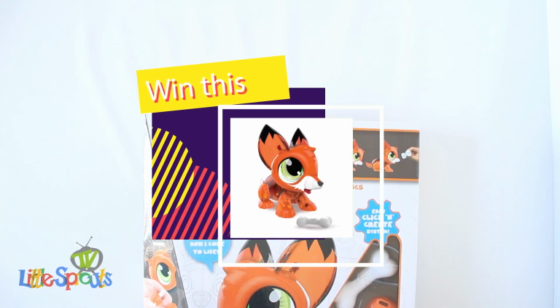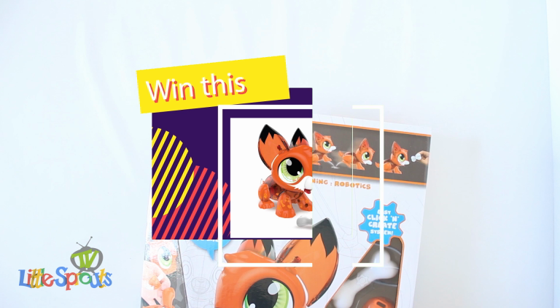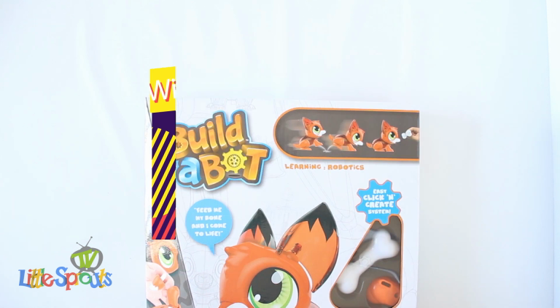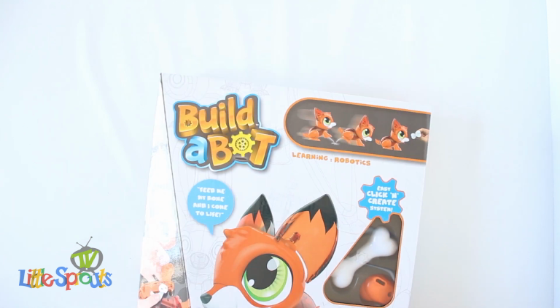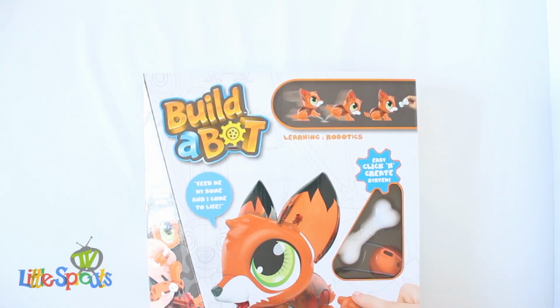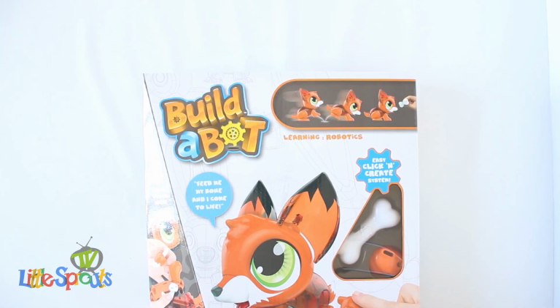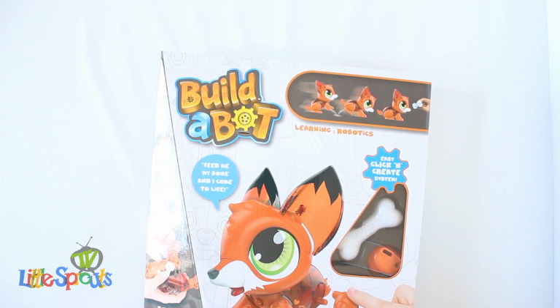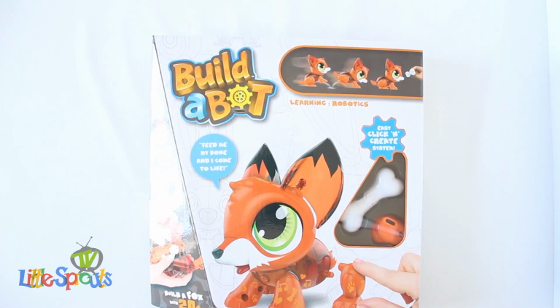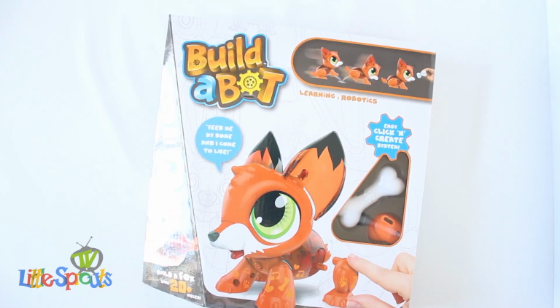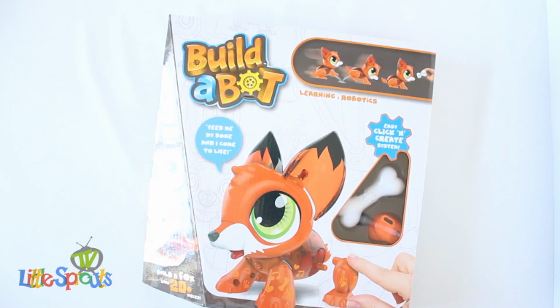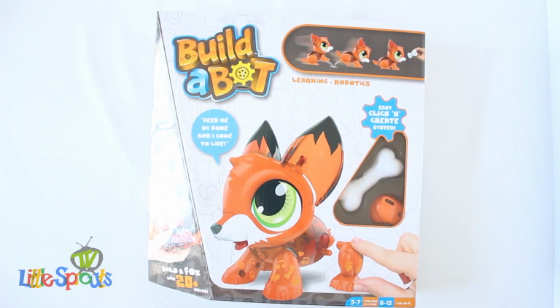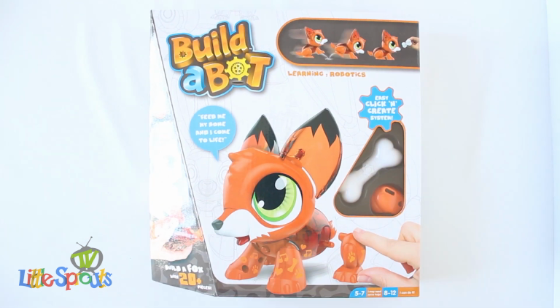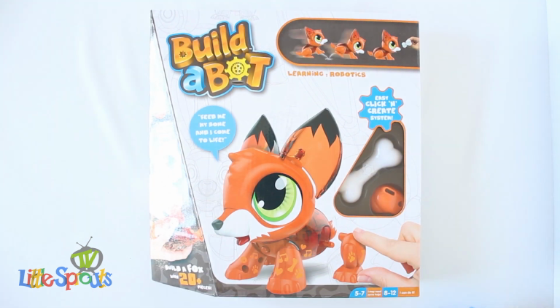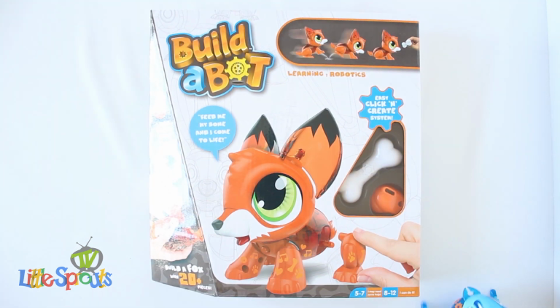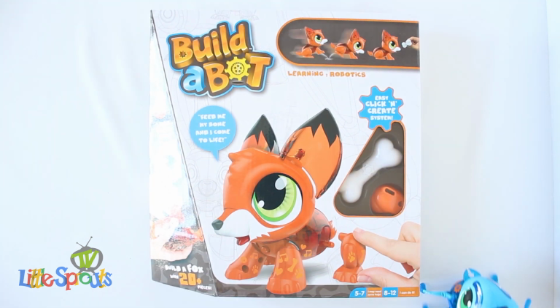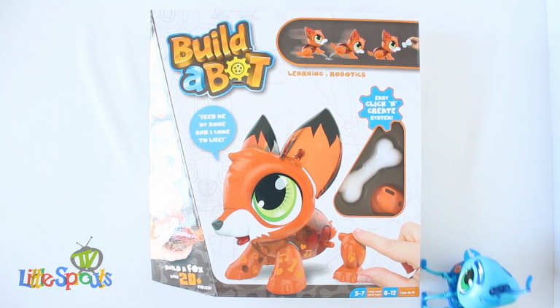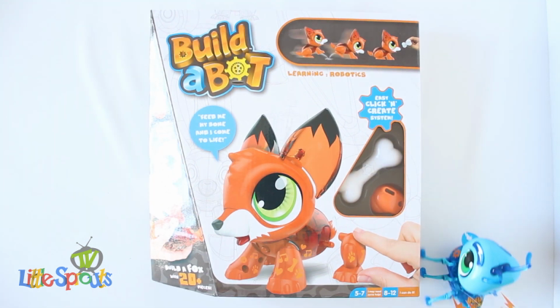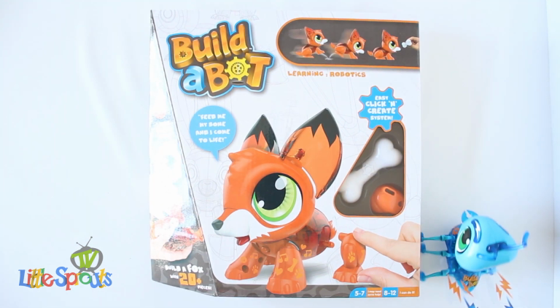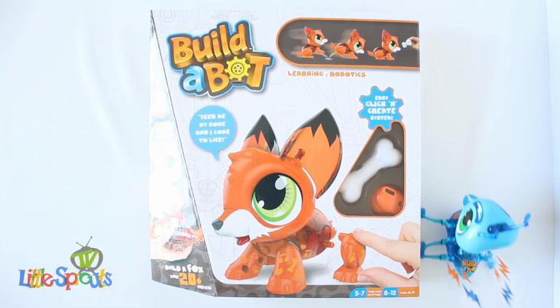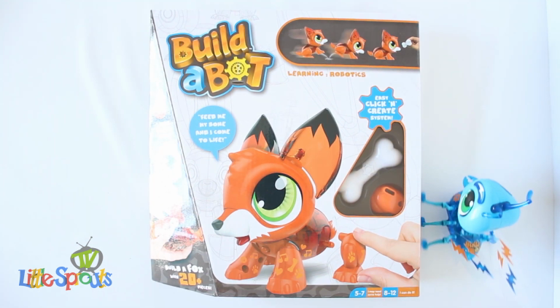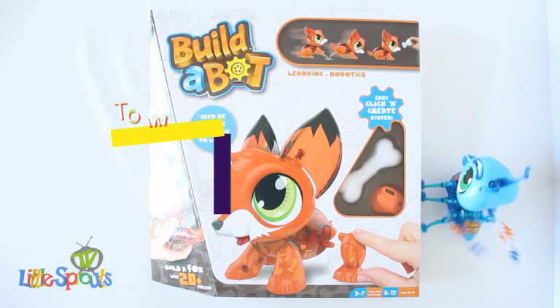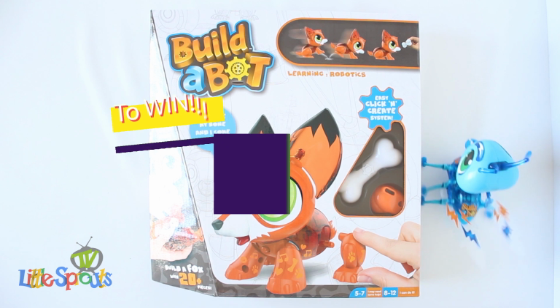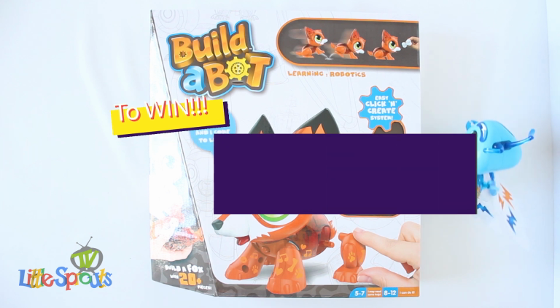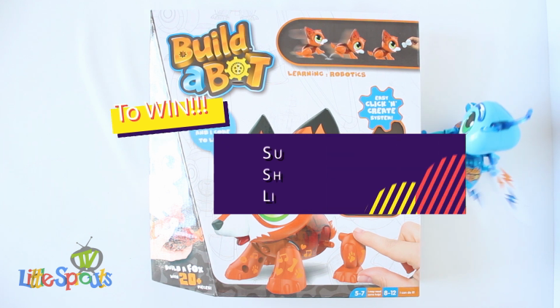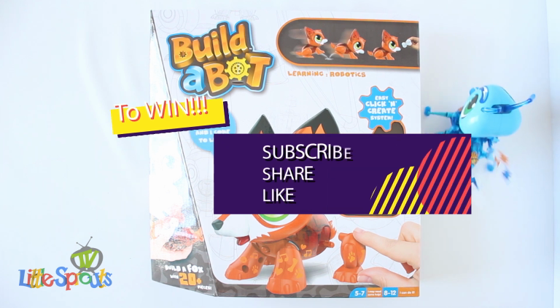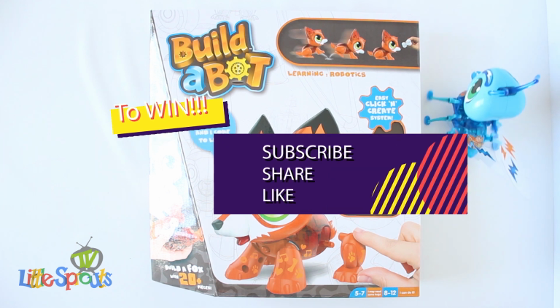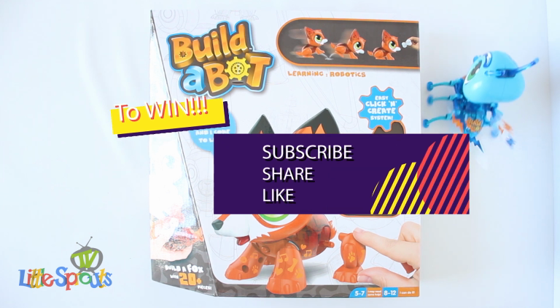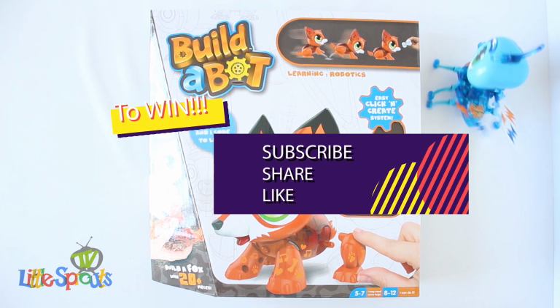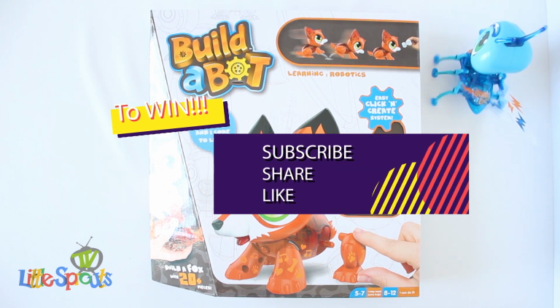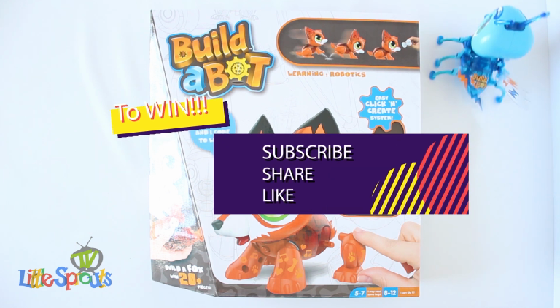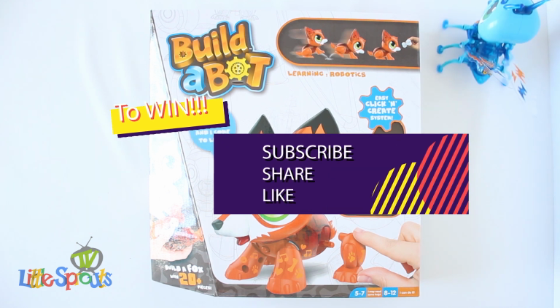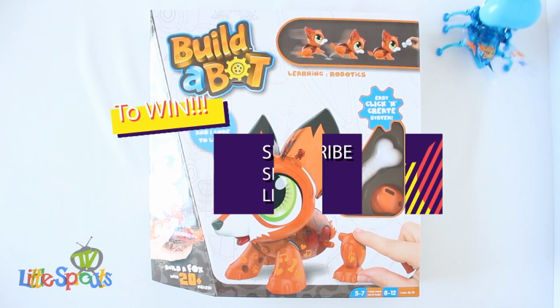To win this awesome Fox BuilderBot, please like, share and subscribe. More competition details are coming soon.